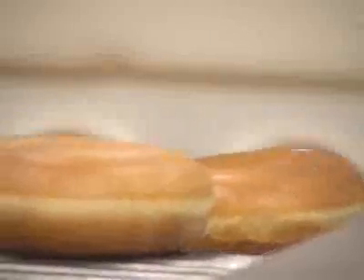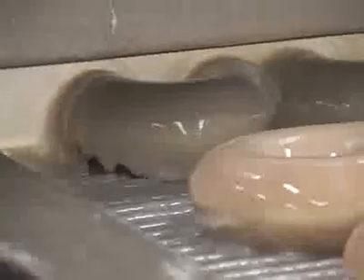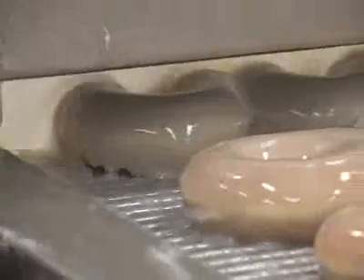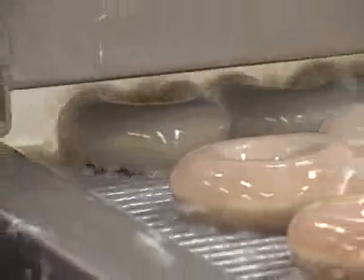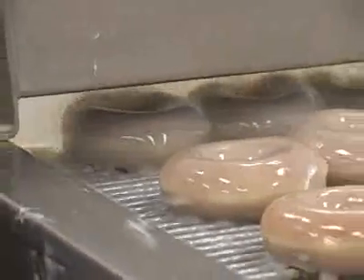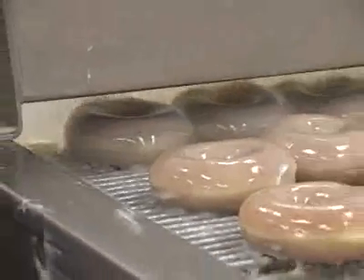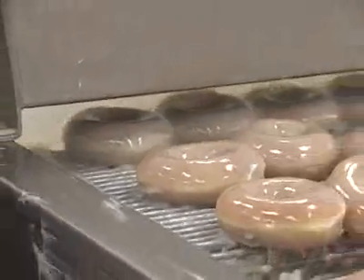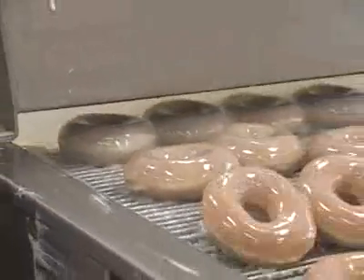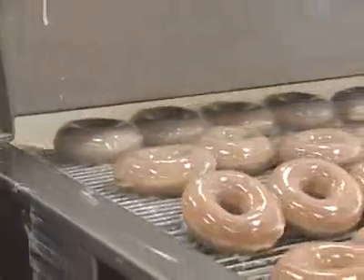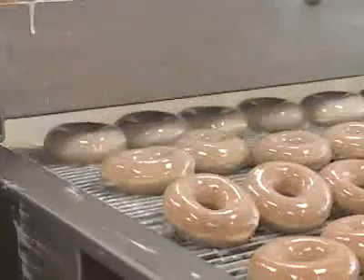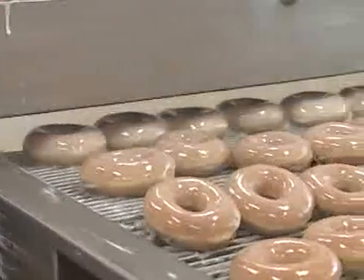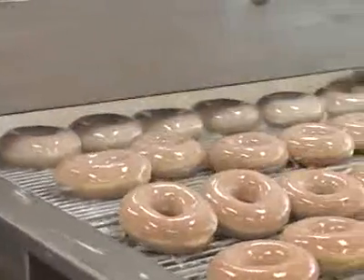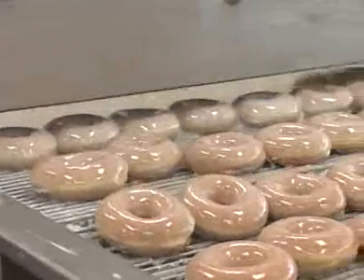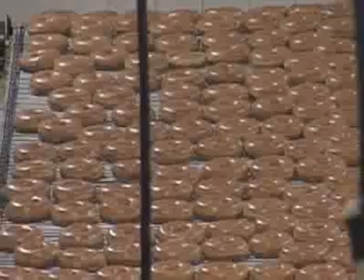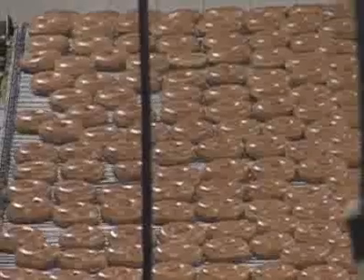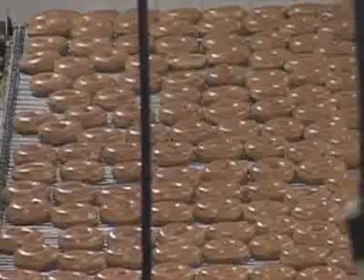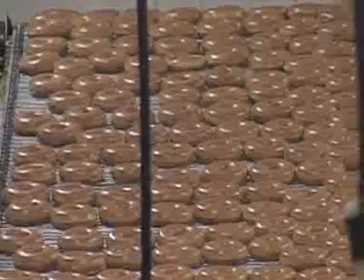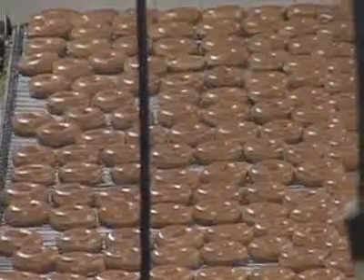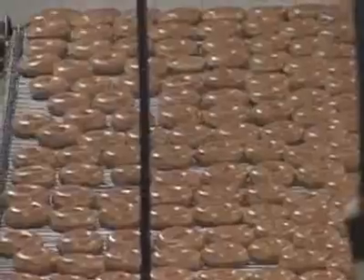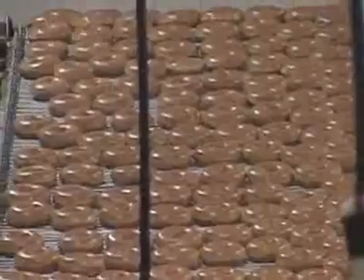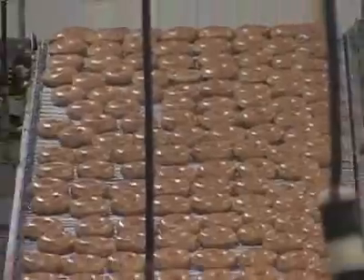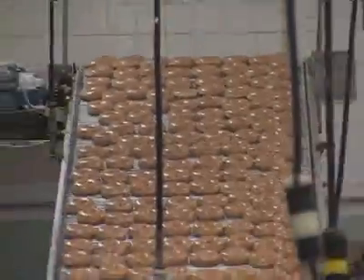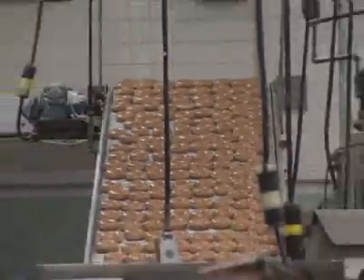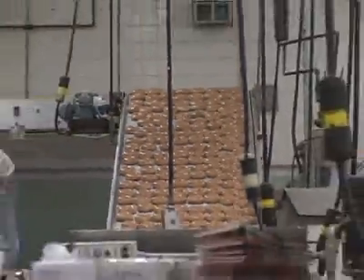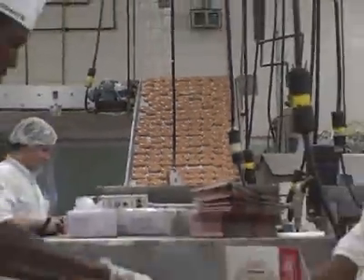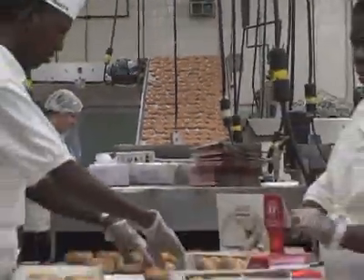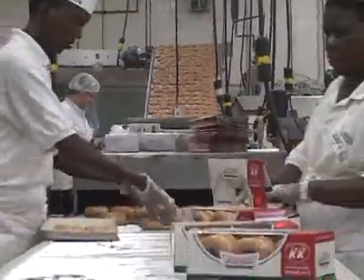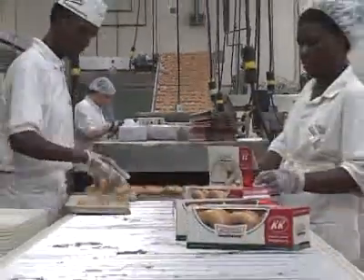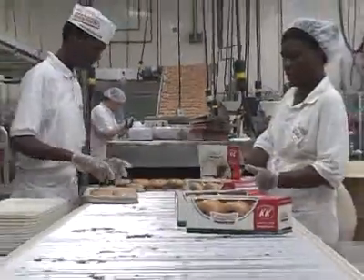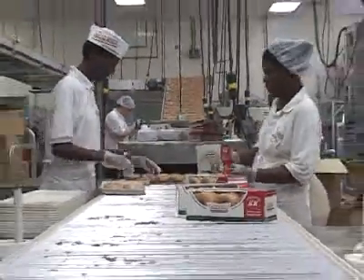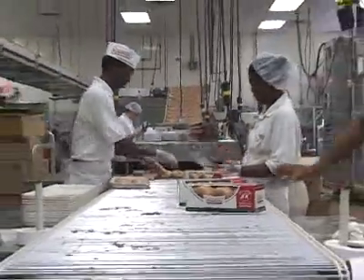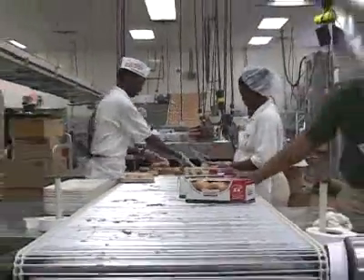Then it's a 40-minute conveyor belt ride around the factory — that's how long it takes for the hot doughnuts to cool off so they can be packaged and shipped.